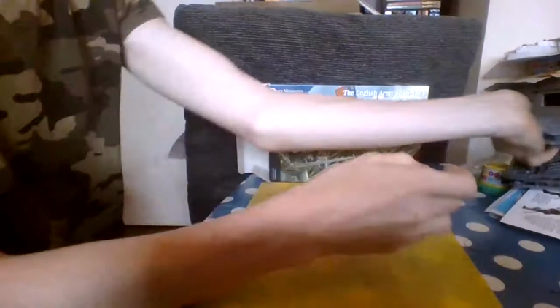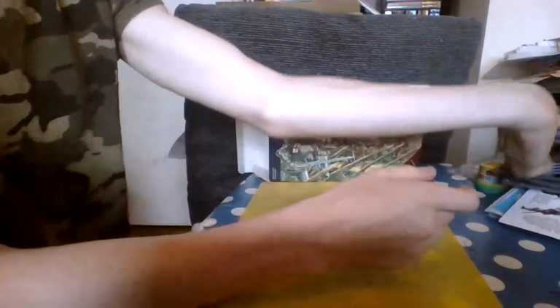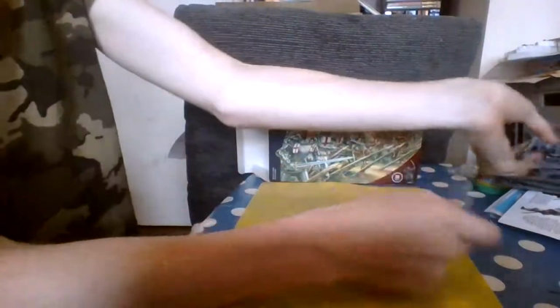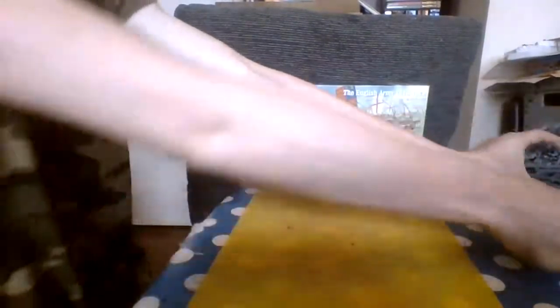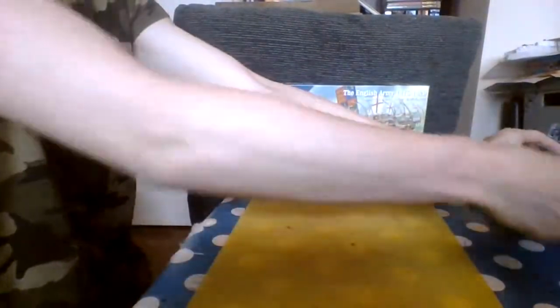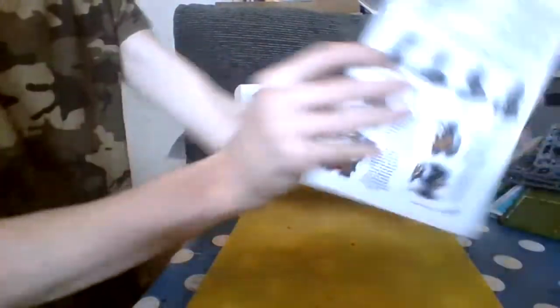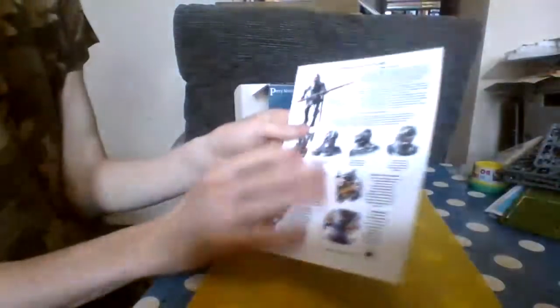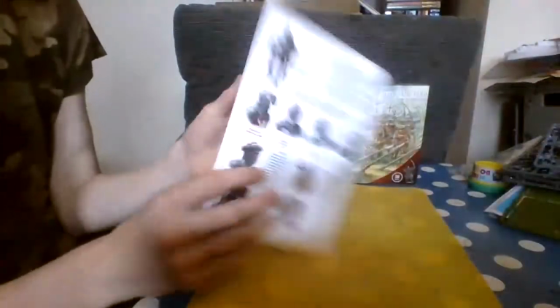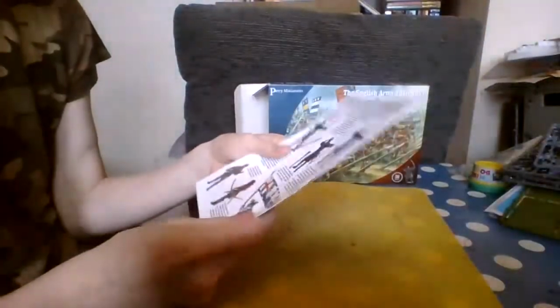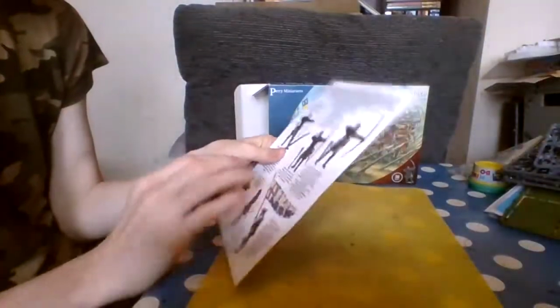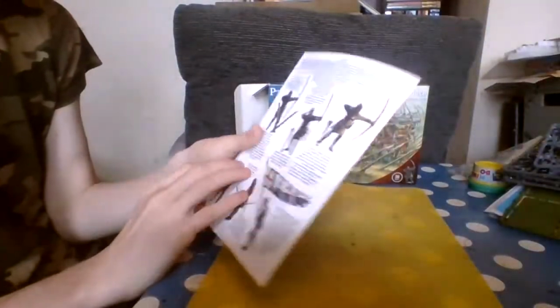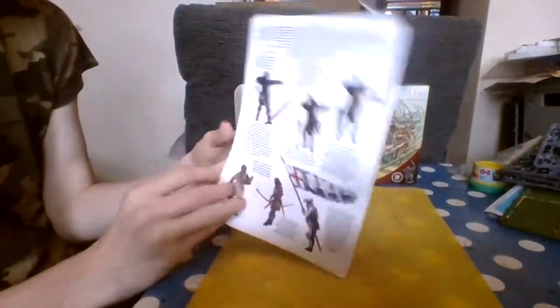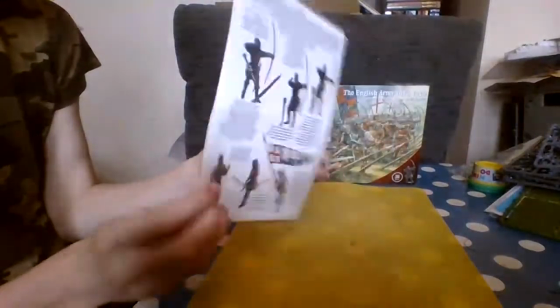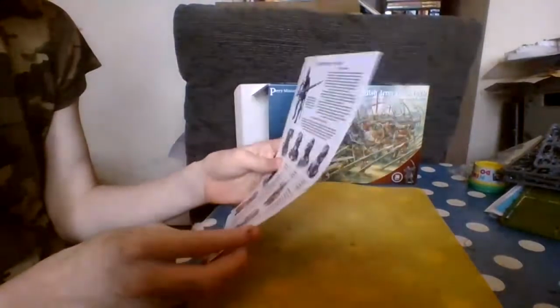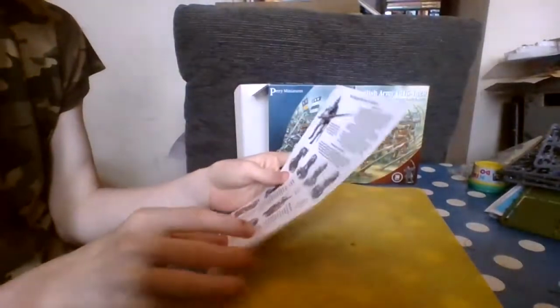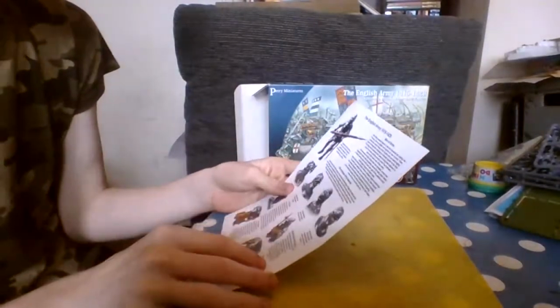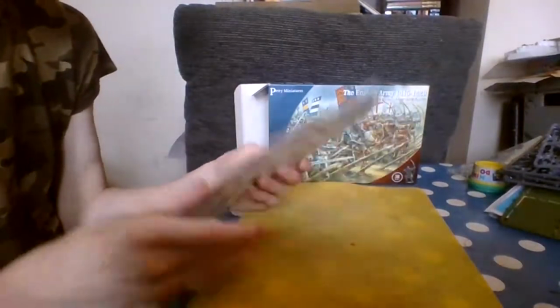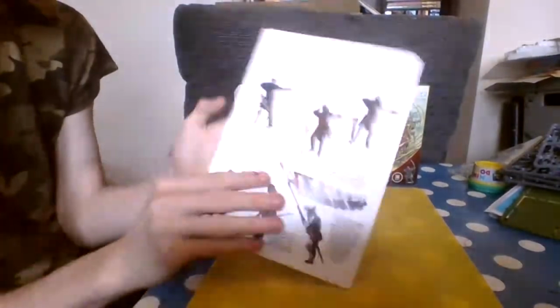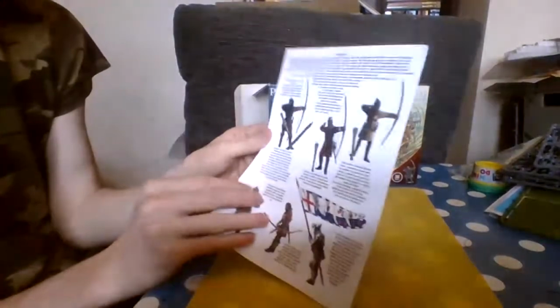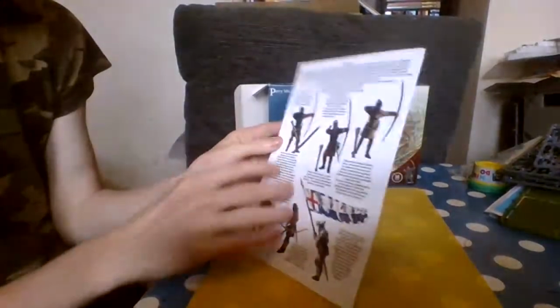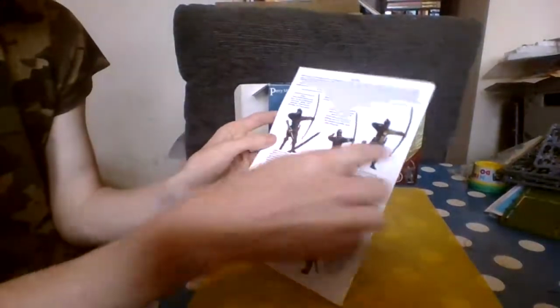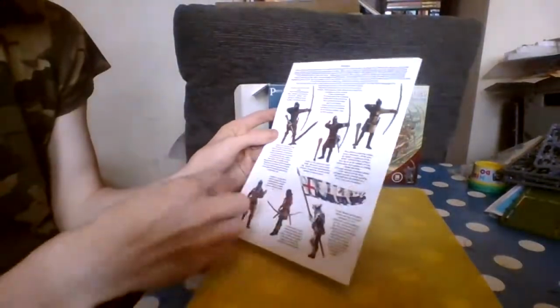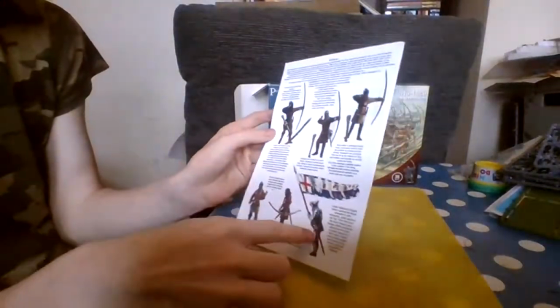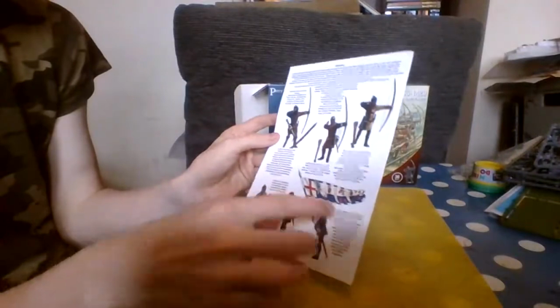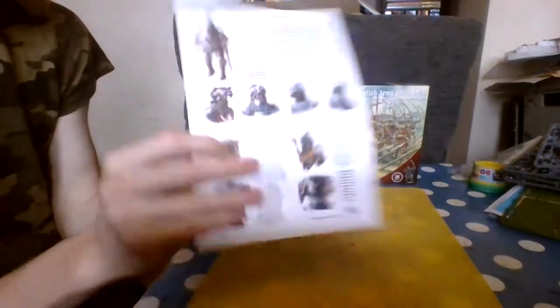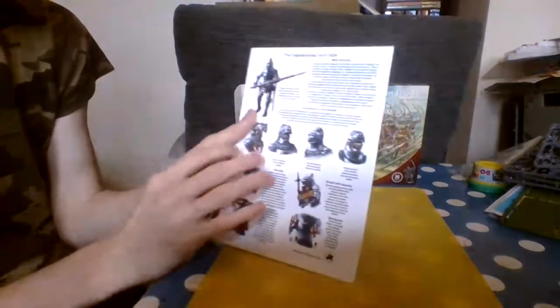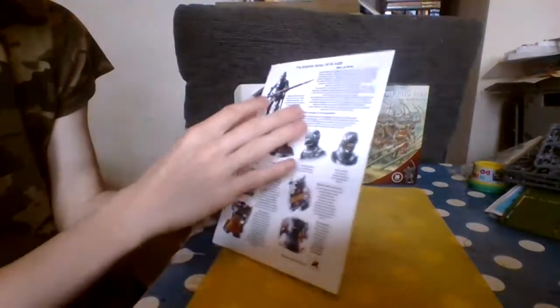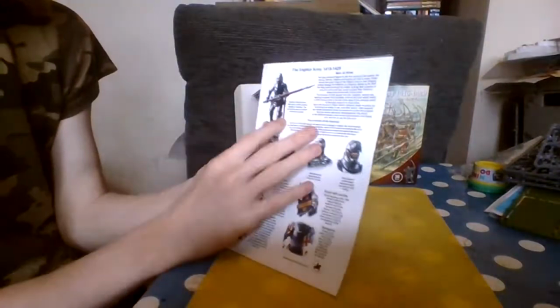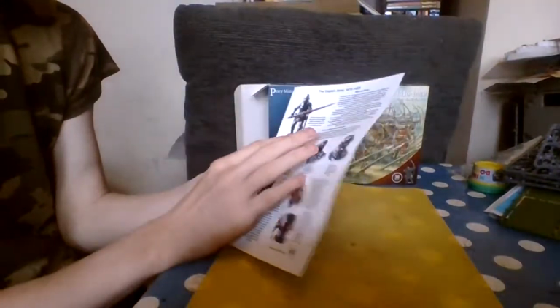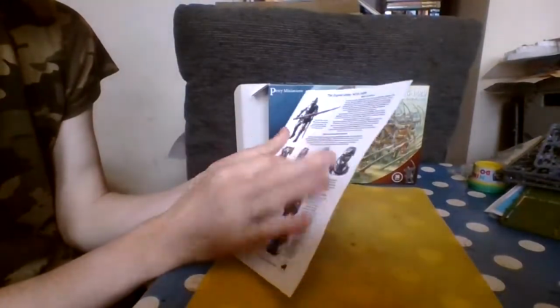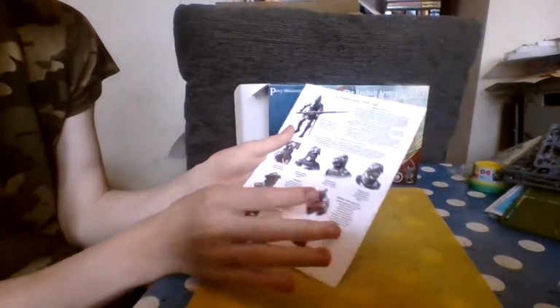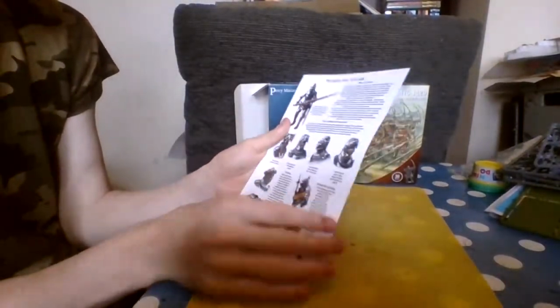Then you have this guide sheet — not instructions exactly — showing archers, flags, and all sorts of information.